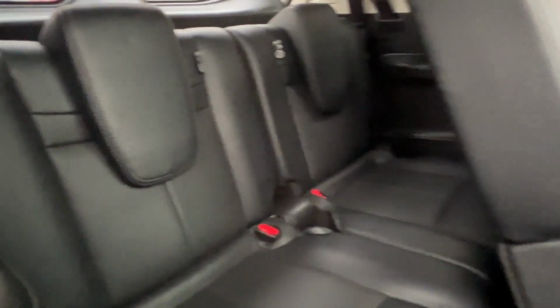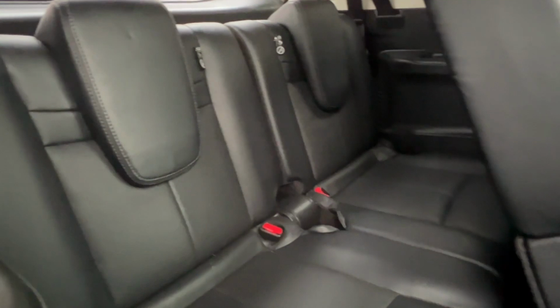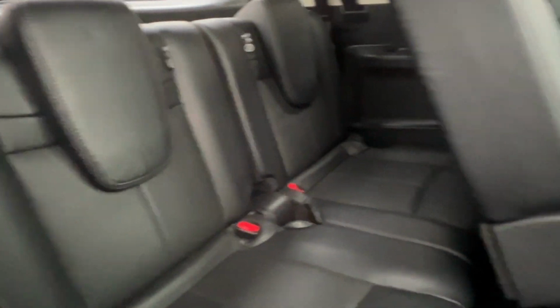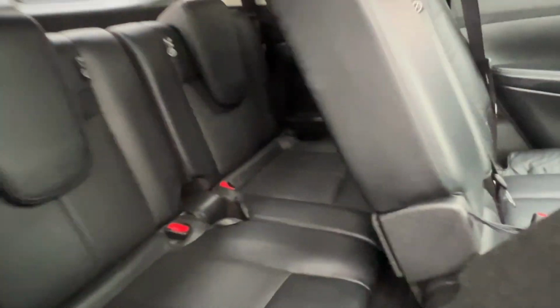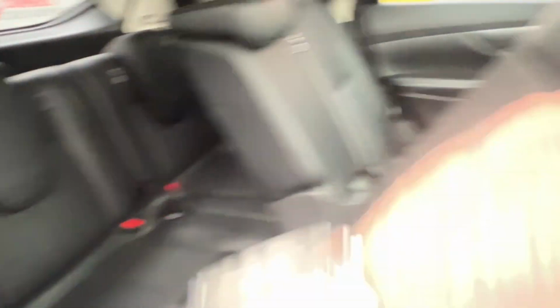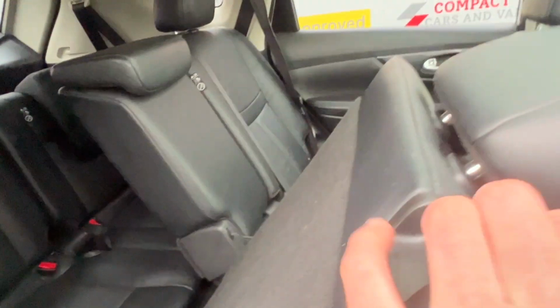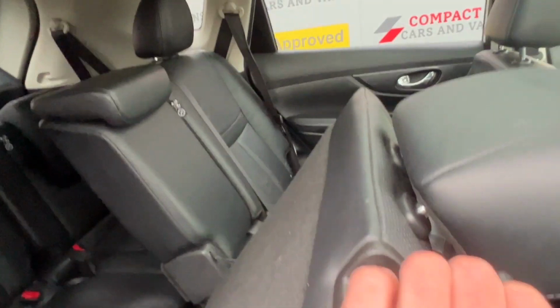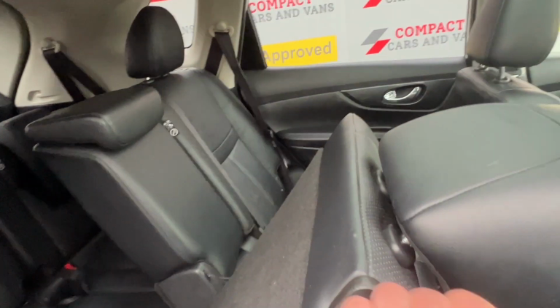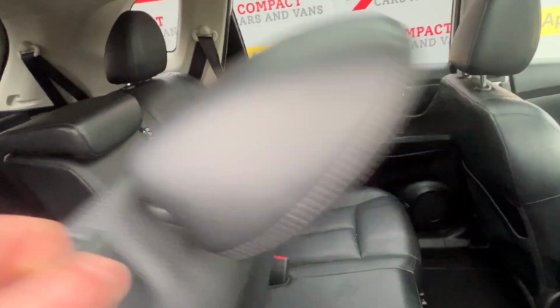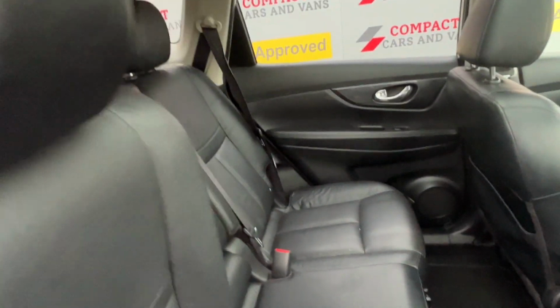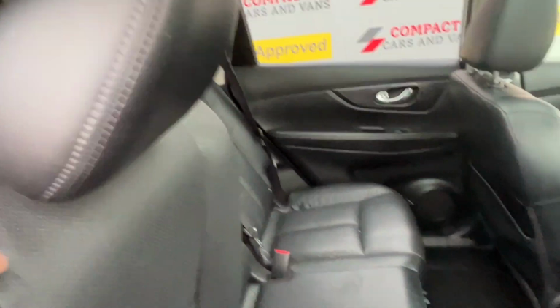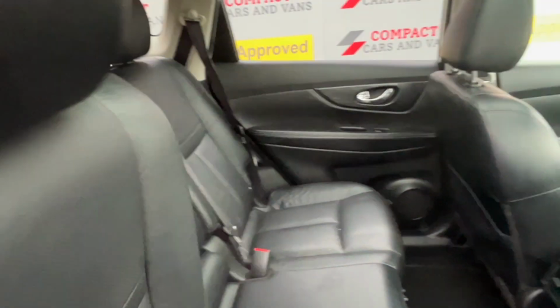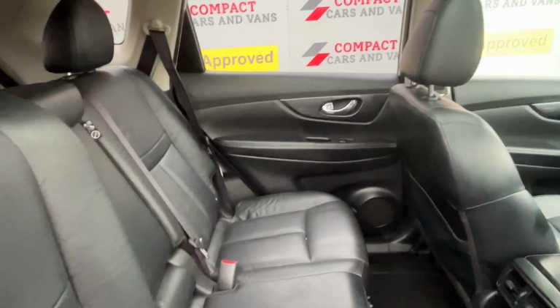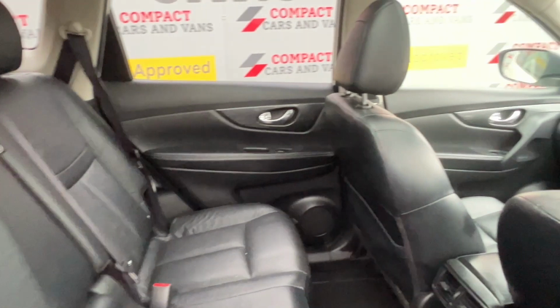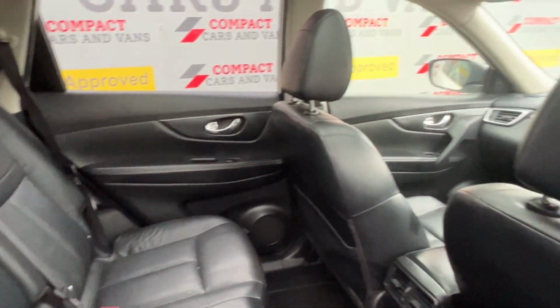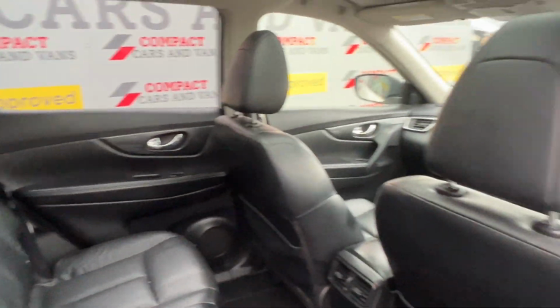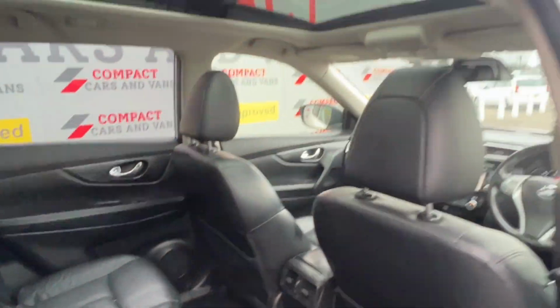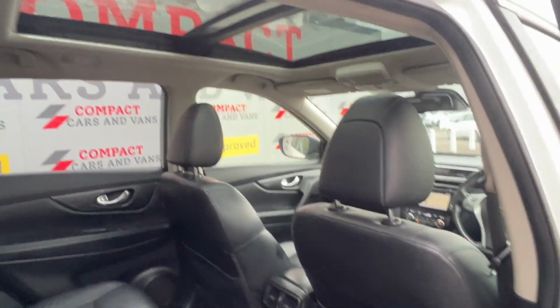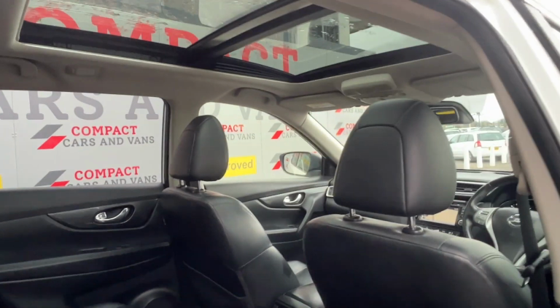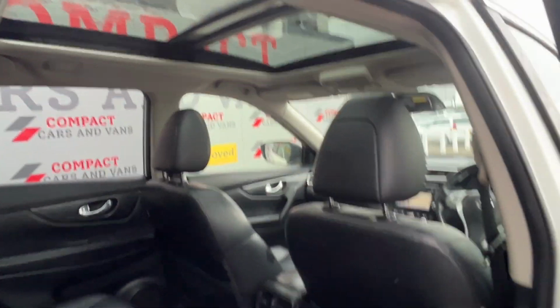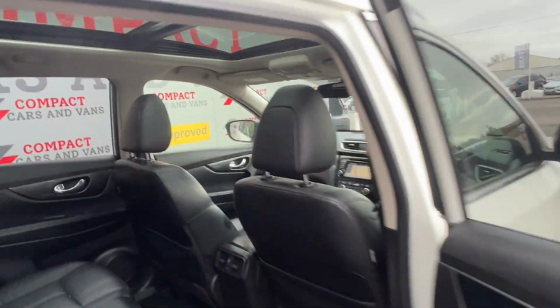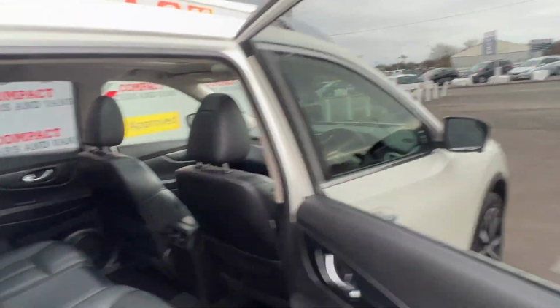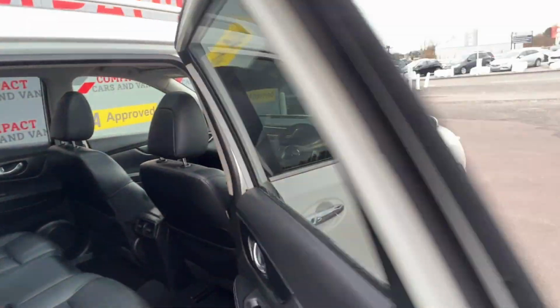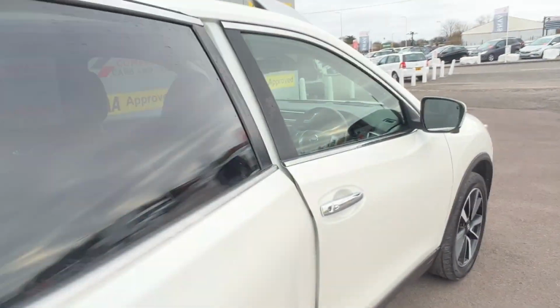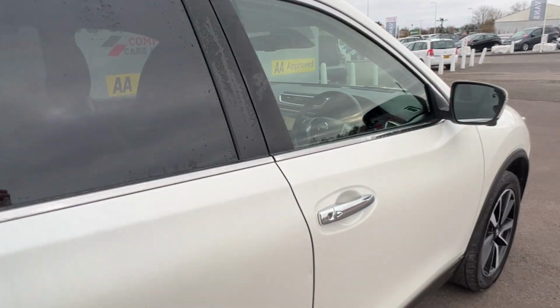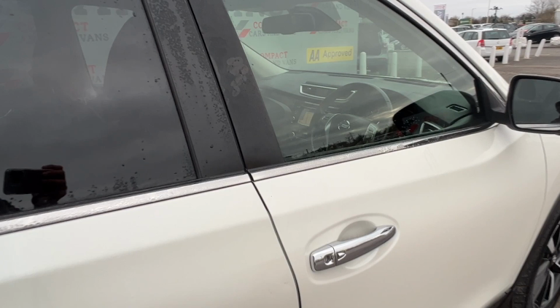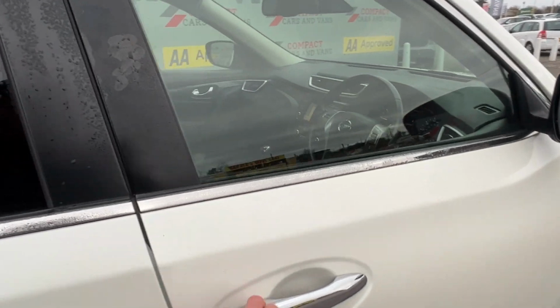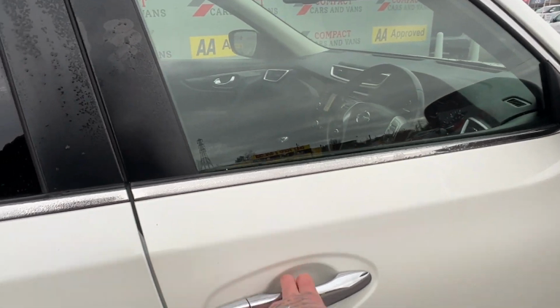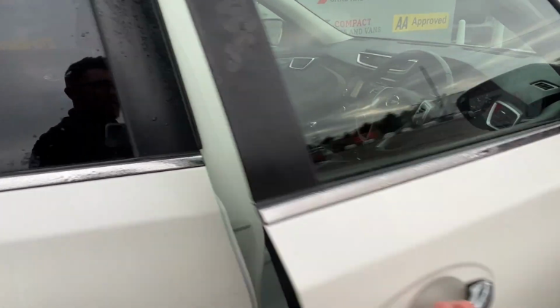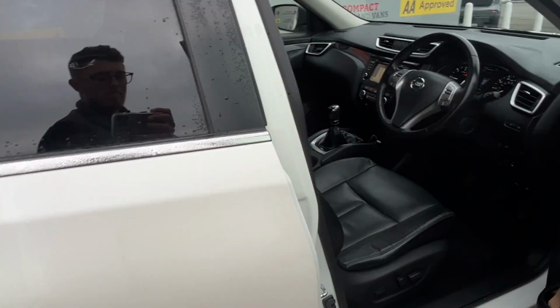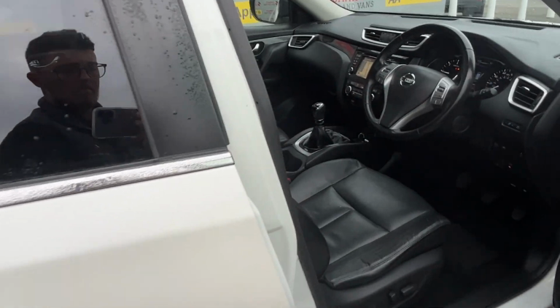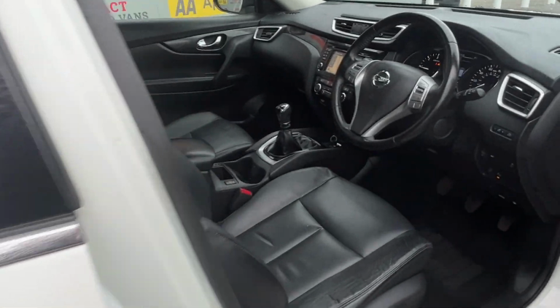It also includes ISOFIX in the rear, heated front seats for the winter days, satellite navigation, an electric glass sunroof which is very easy on the eye, air conditioning, telephone connection, and parking sensors and cameras to optimise parking safety.